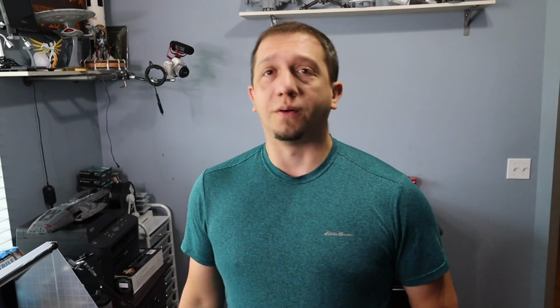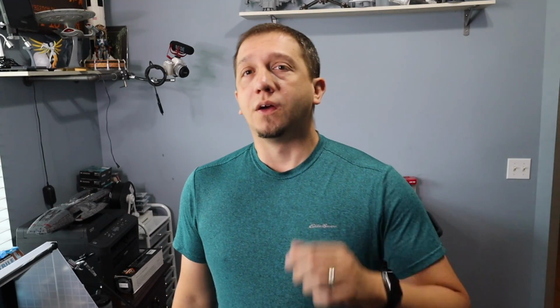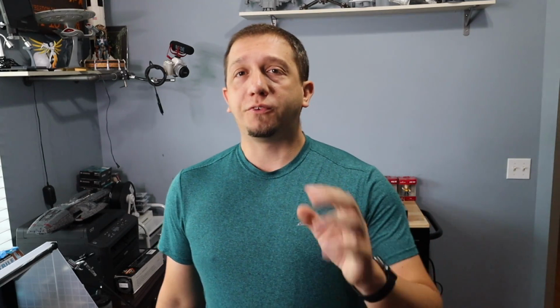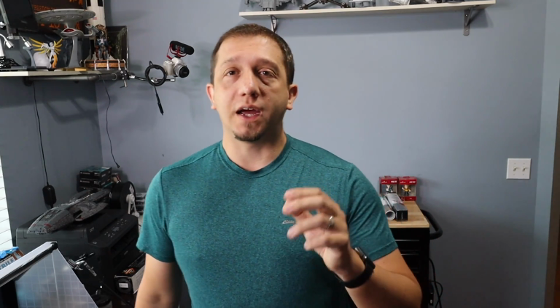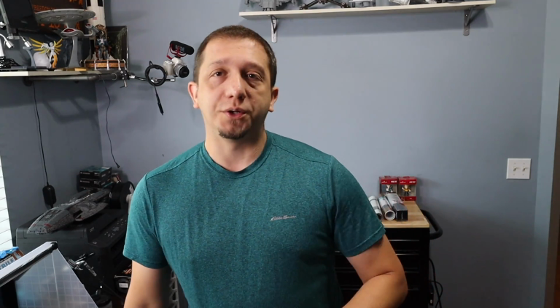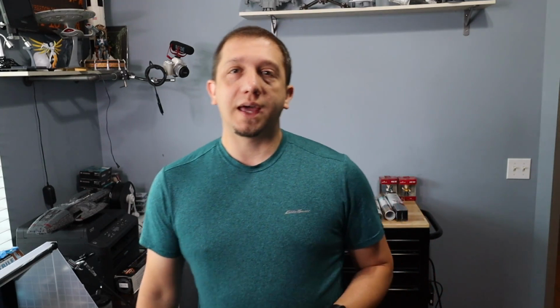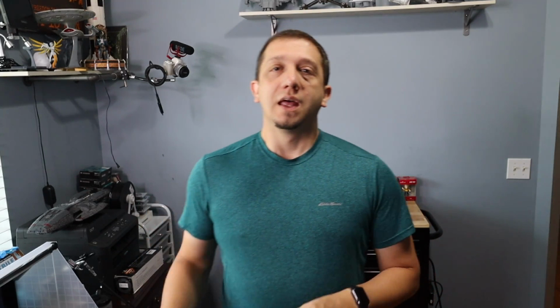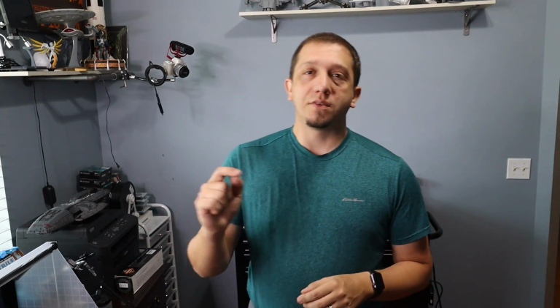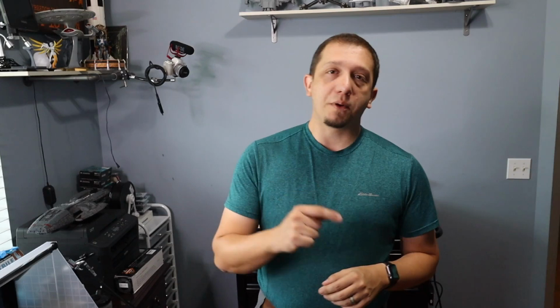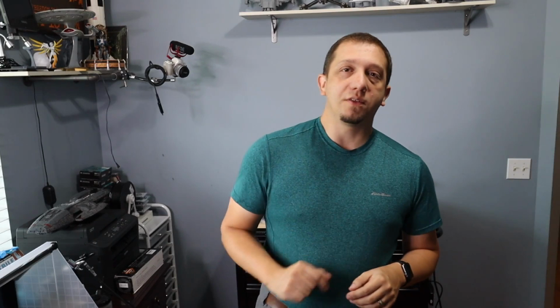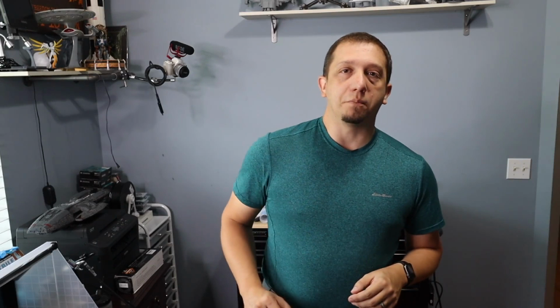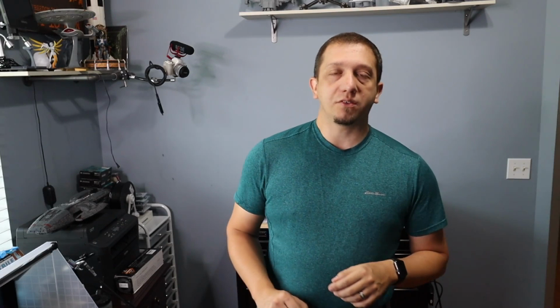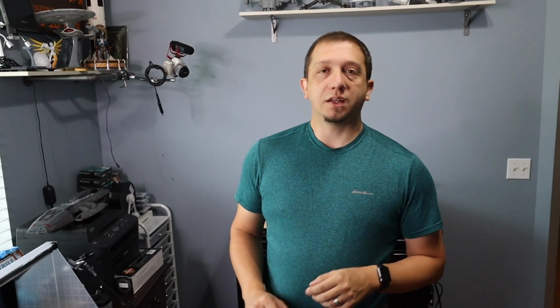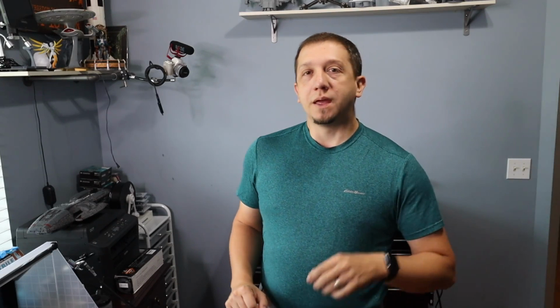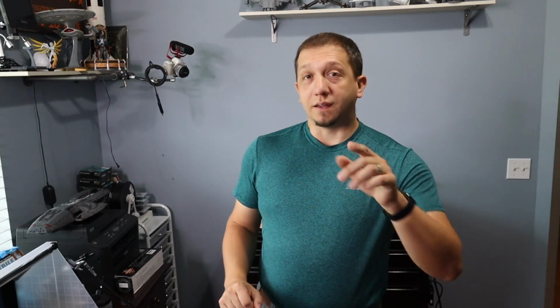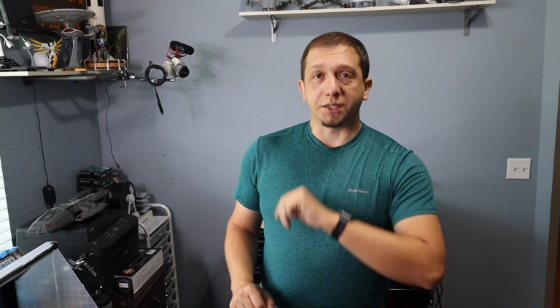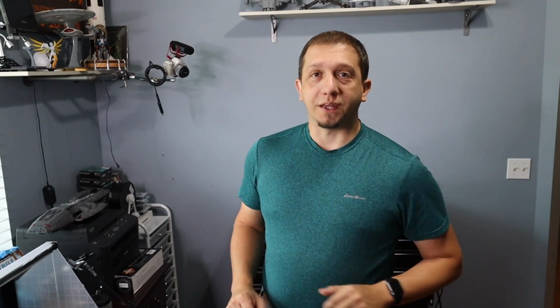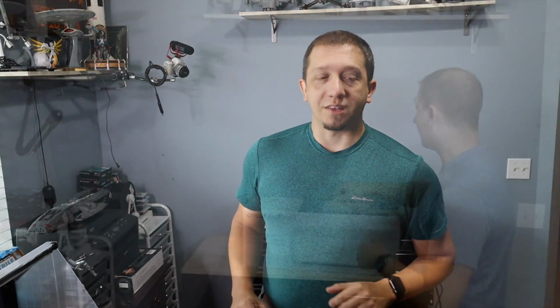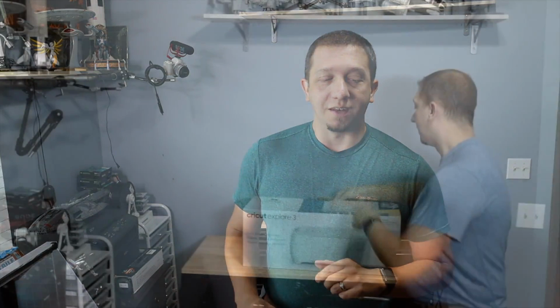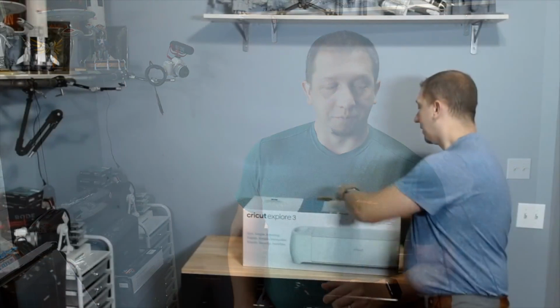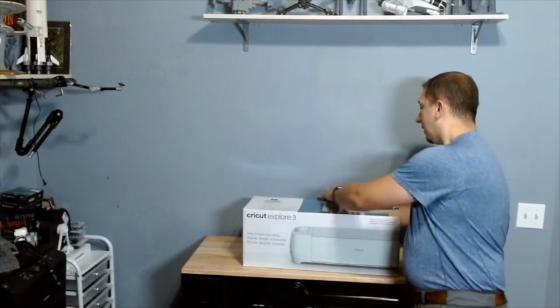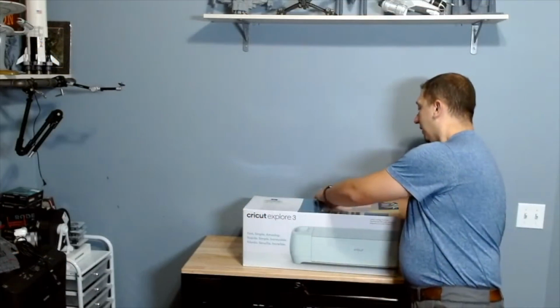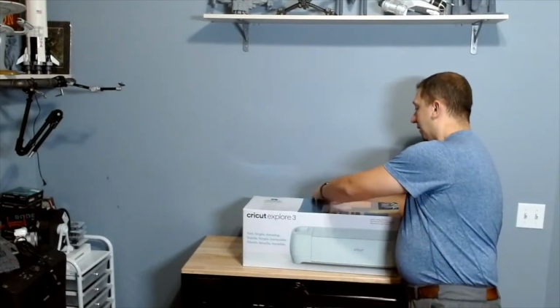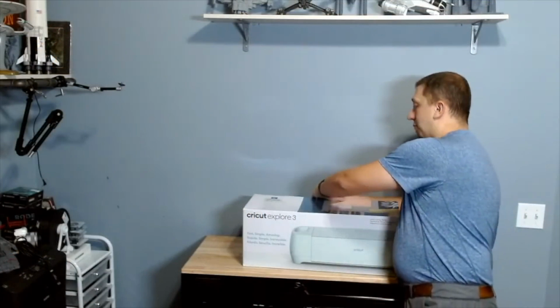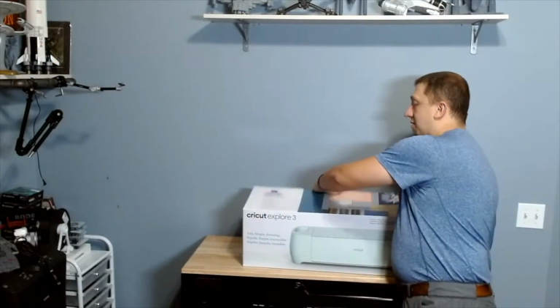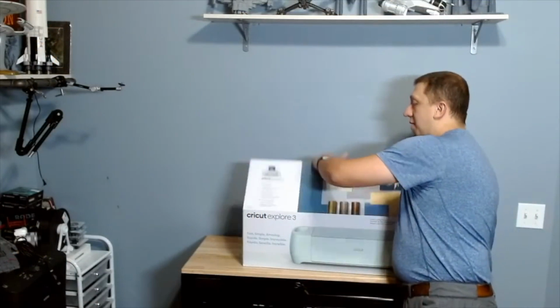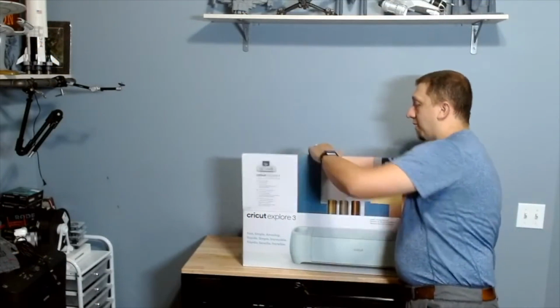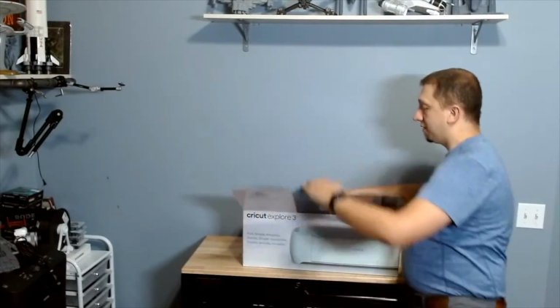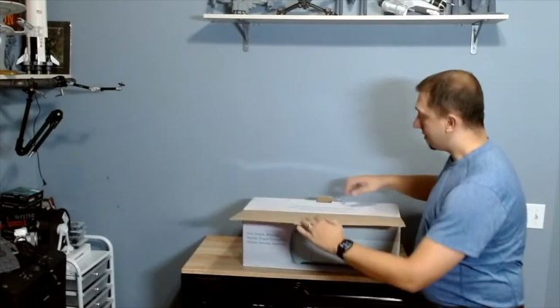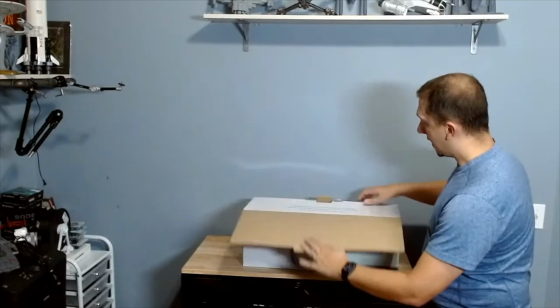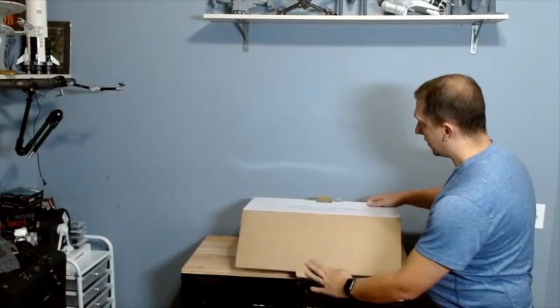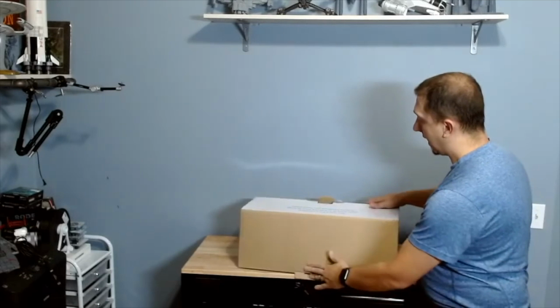Hopefully you guys enjoyed that. Let's hop over to the unboxing clip and I'll catch up with you guys at the end. Let's pull the tape off and get this guy out of the box.